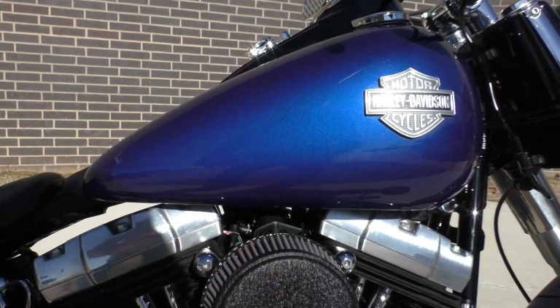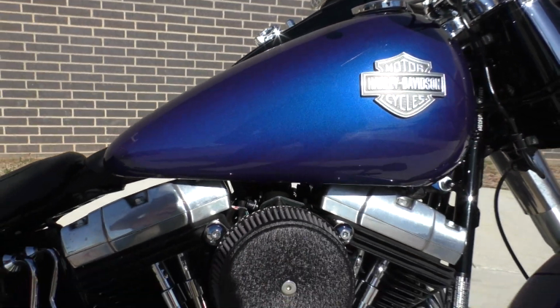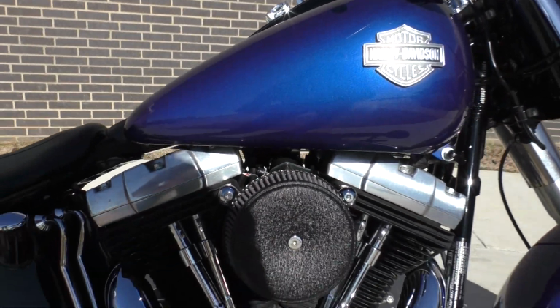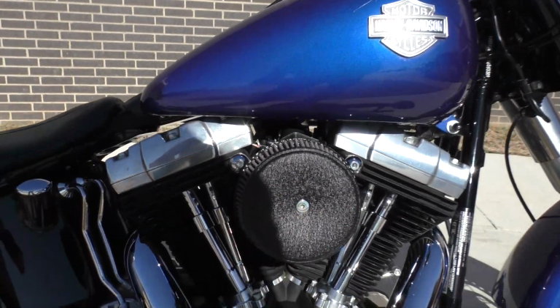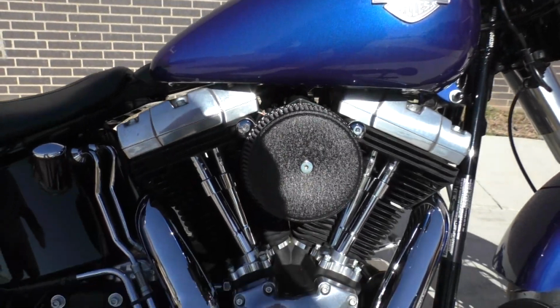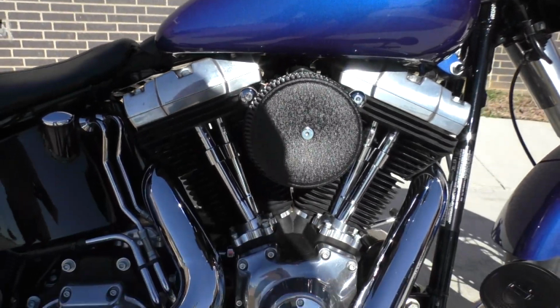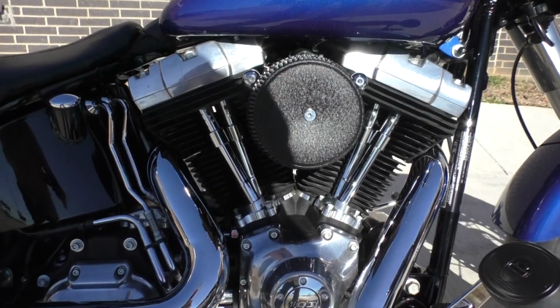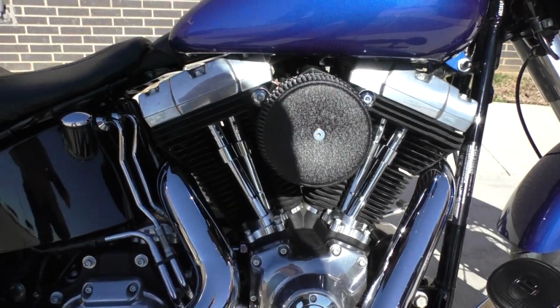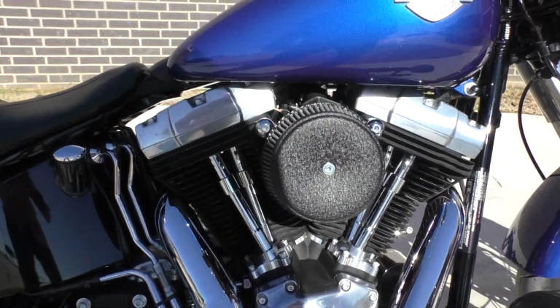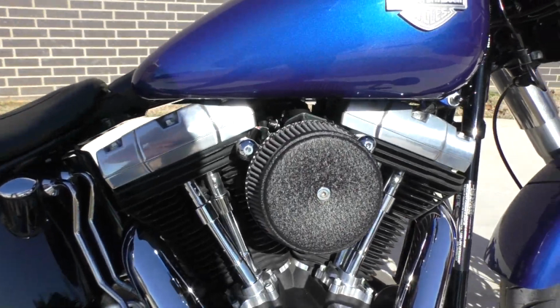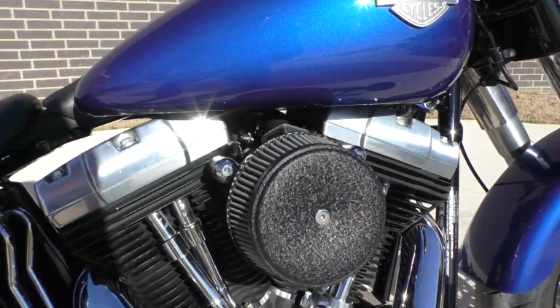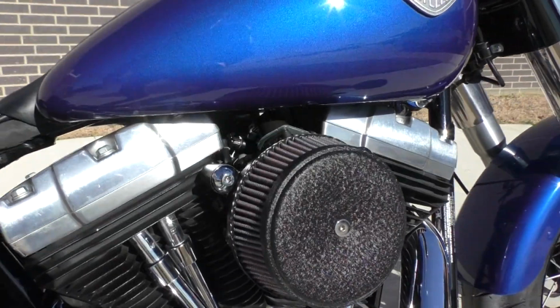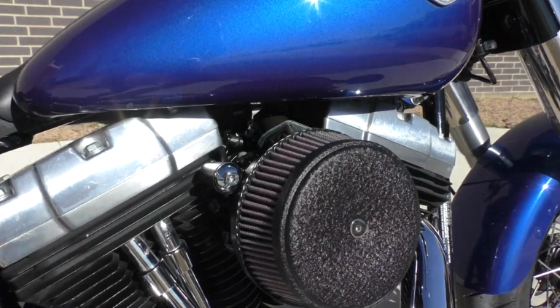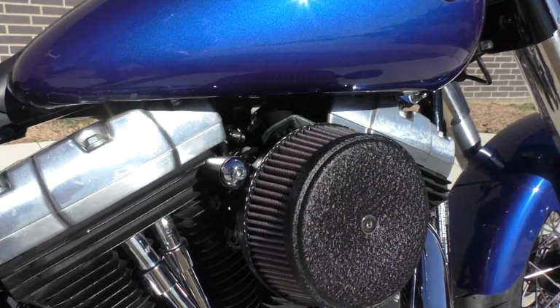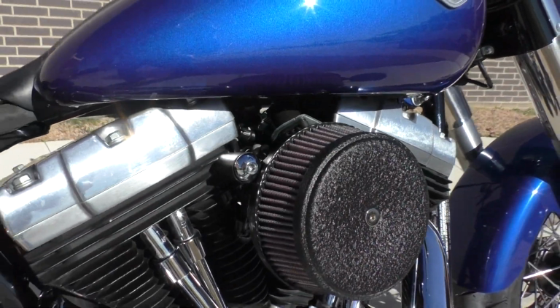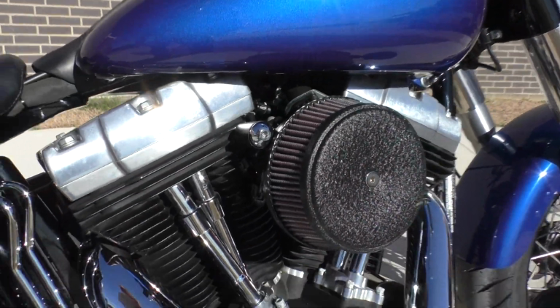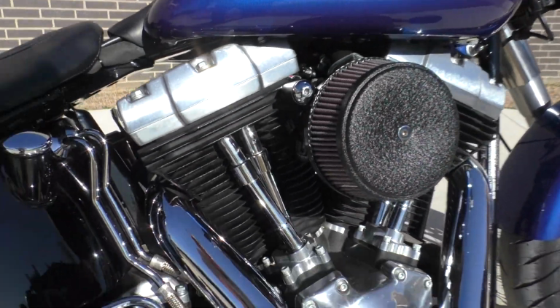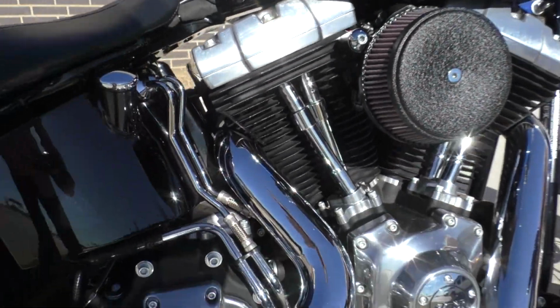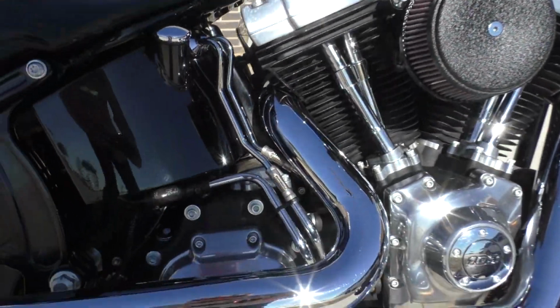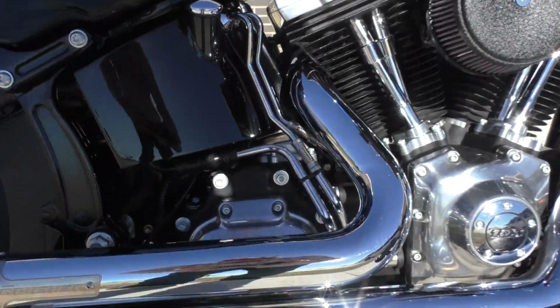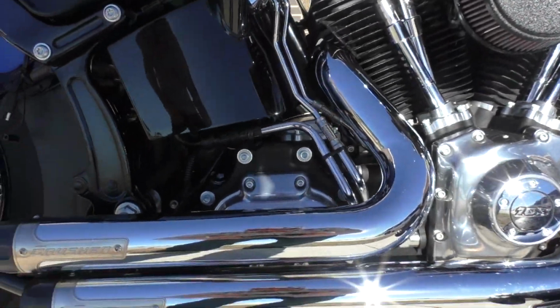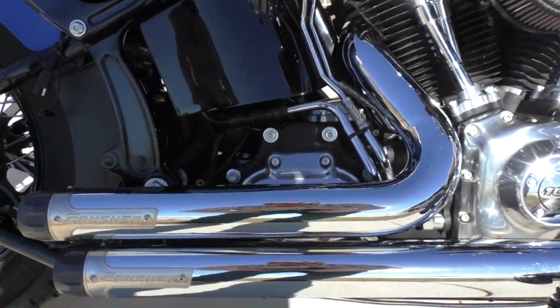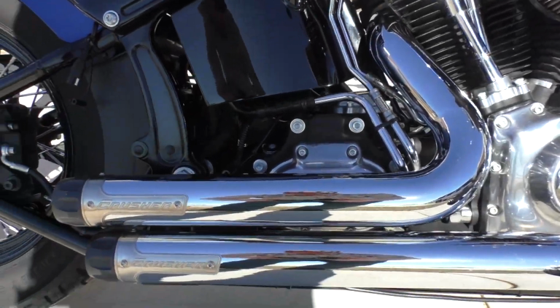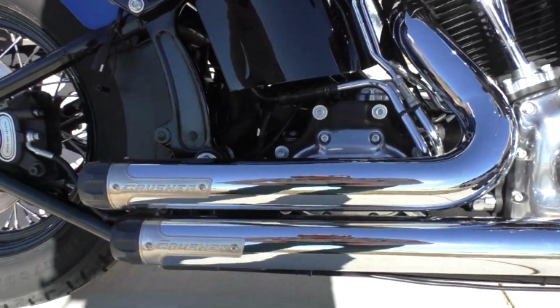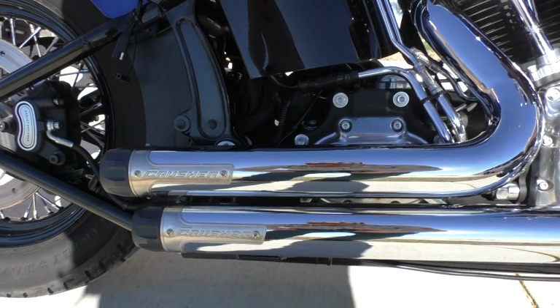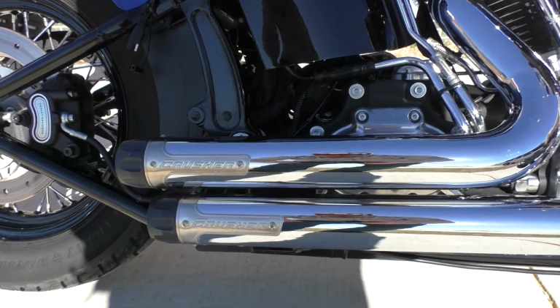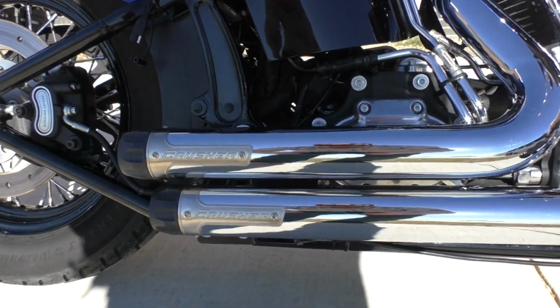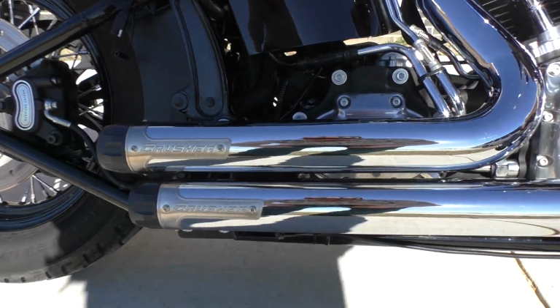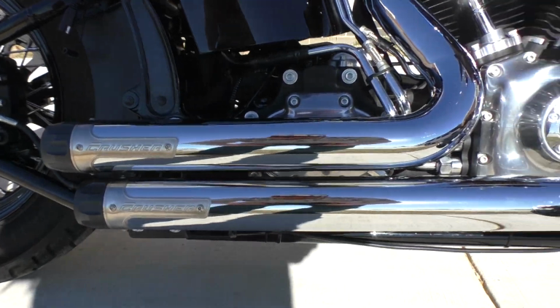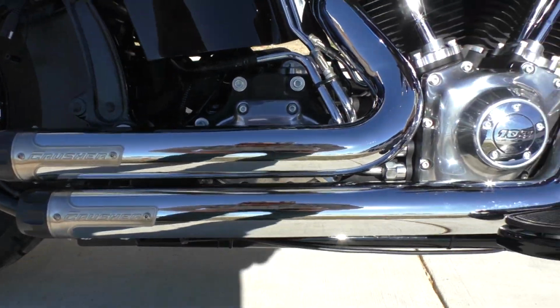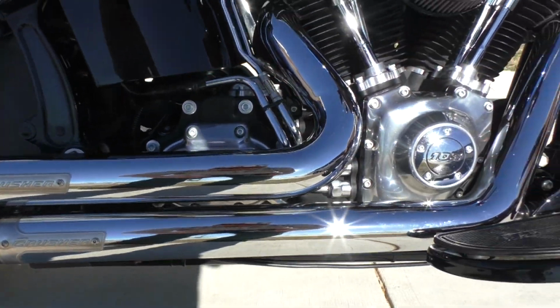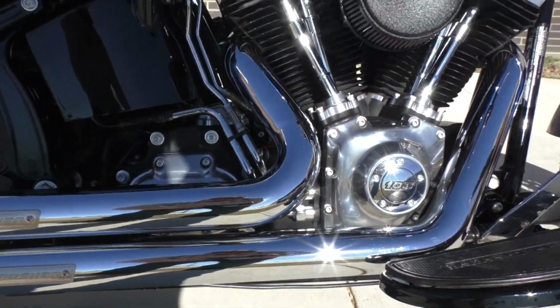103-inch motor, 6-speed transmission. It's got the high-flow breather and it's got a set of Crusher short shot pipes.